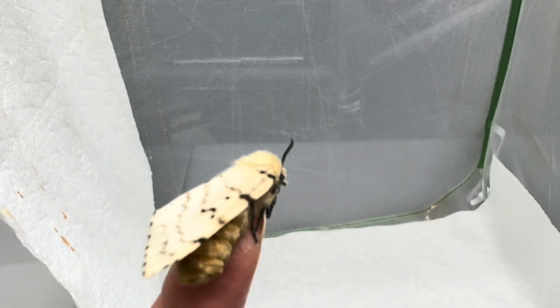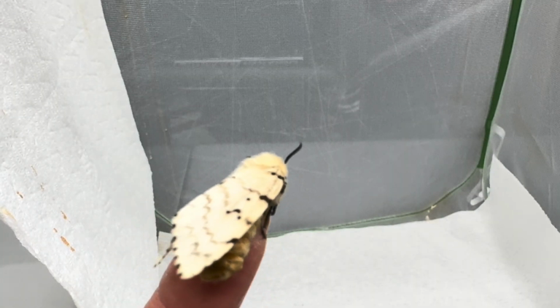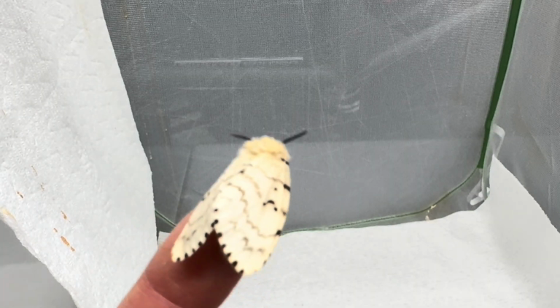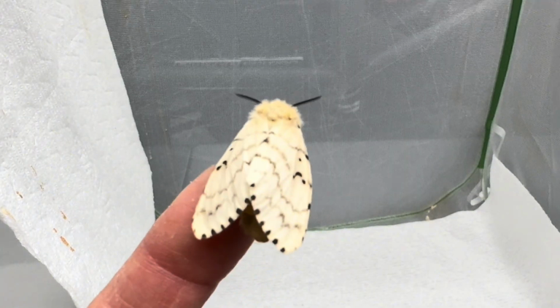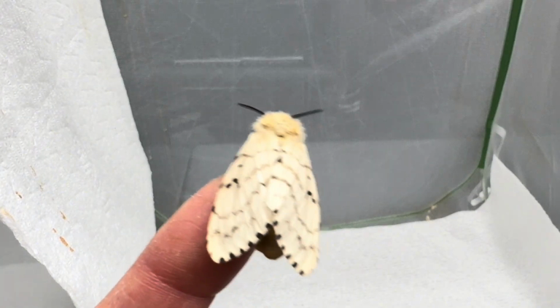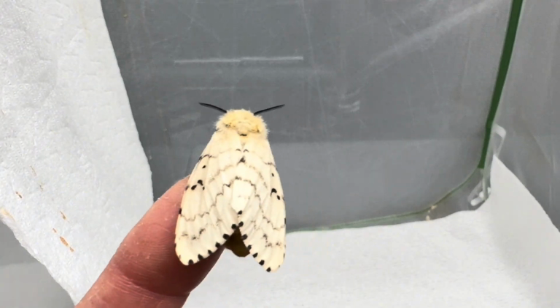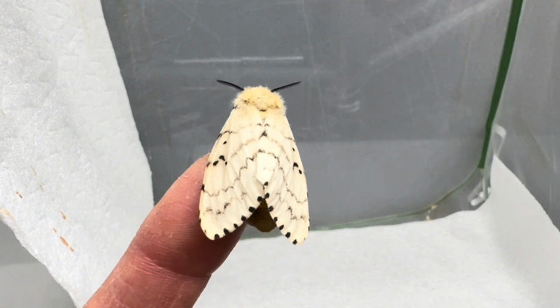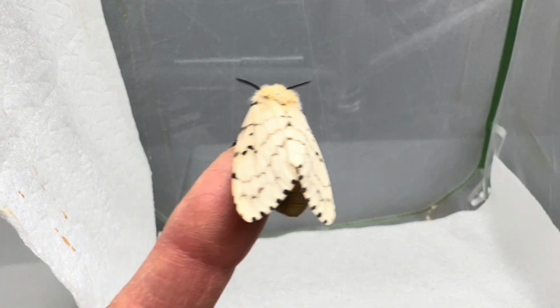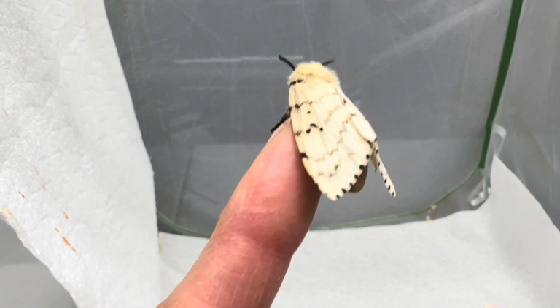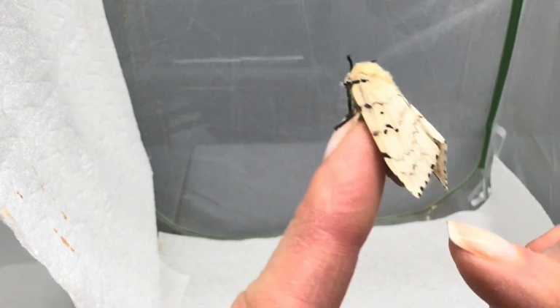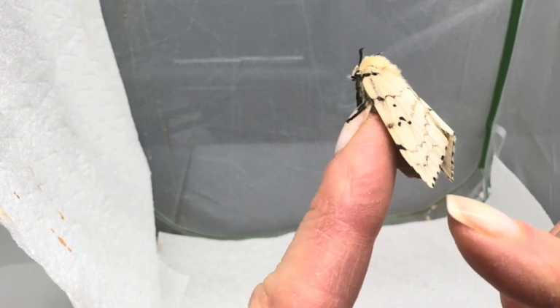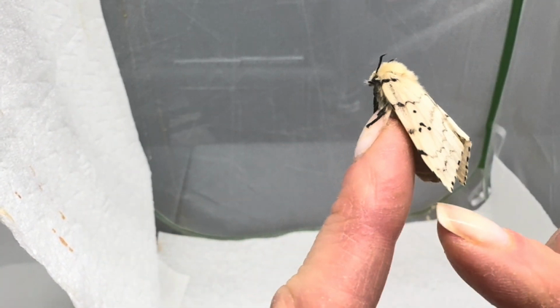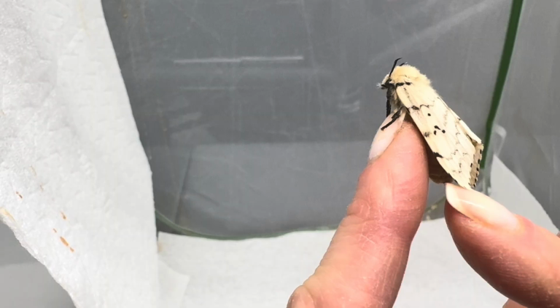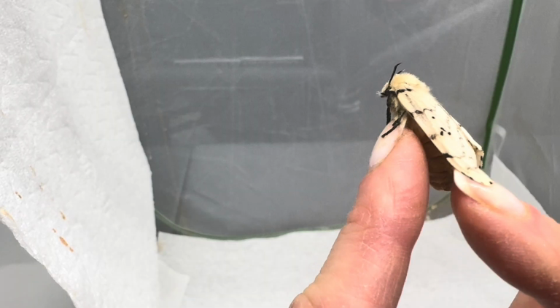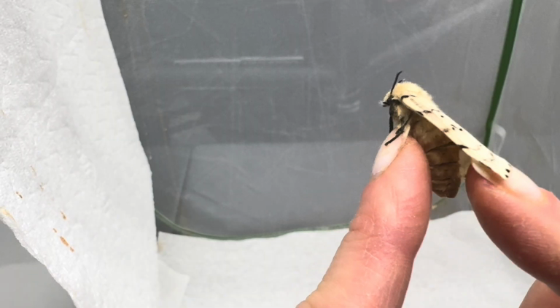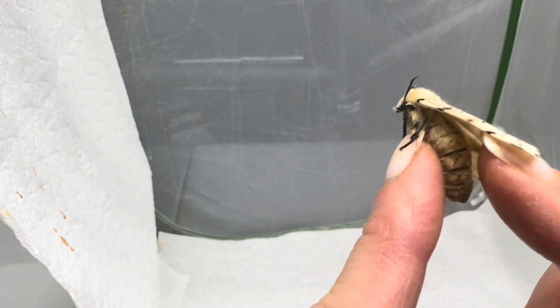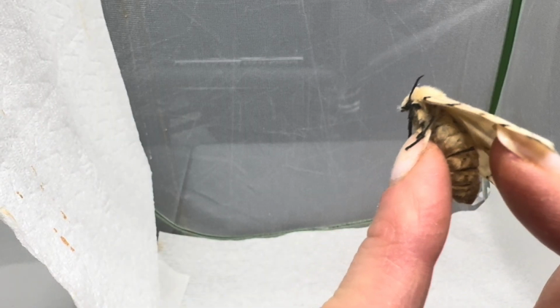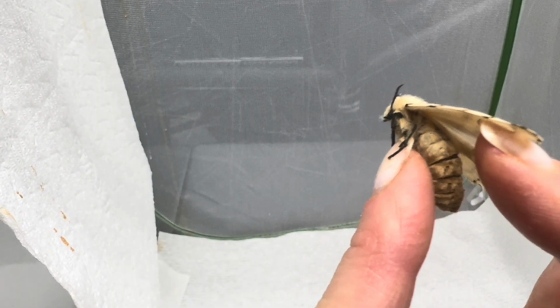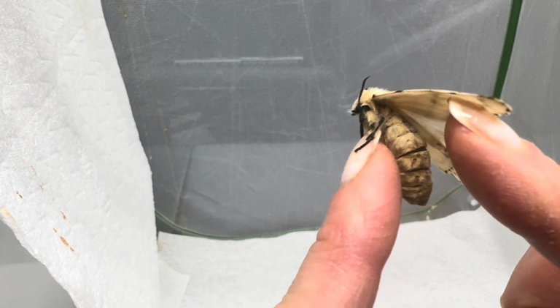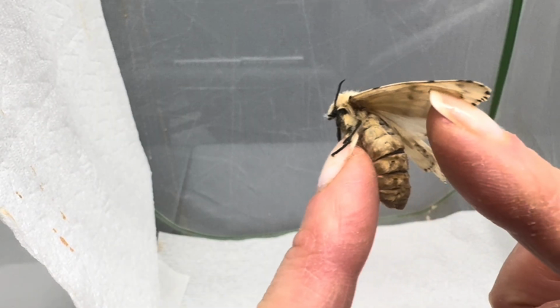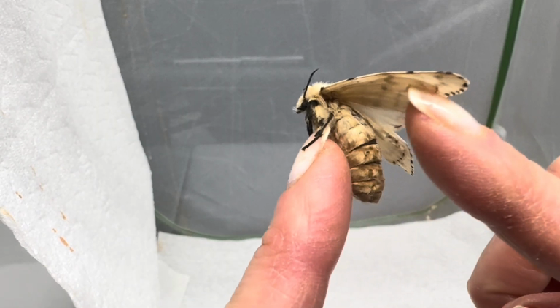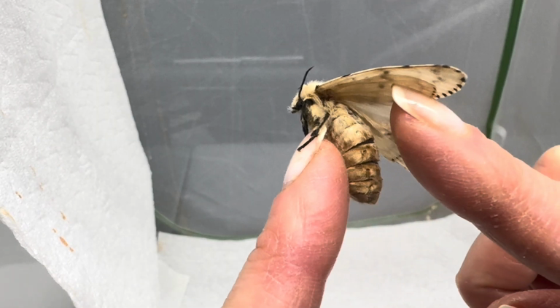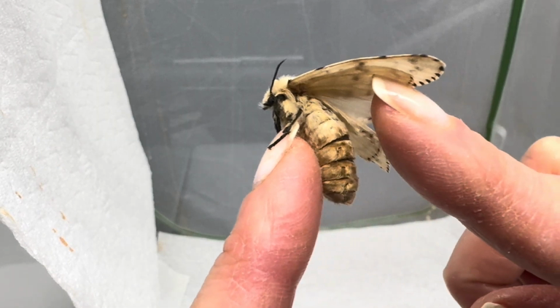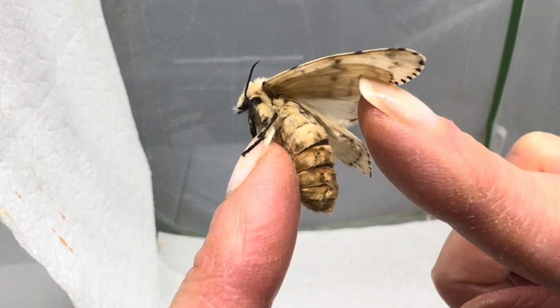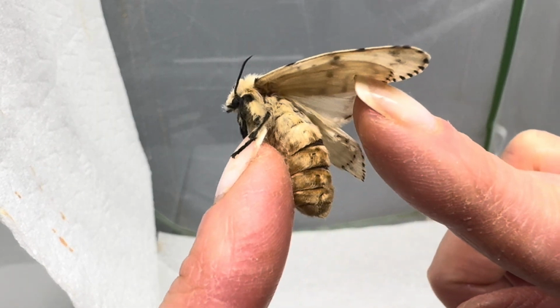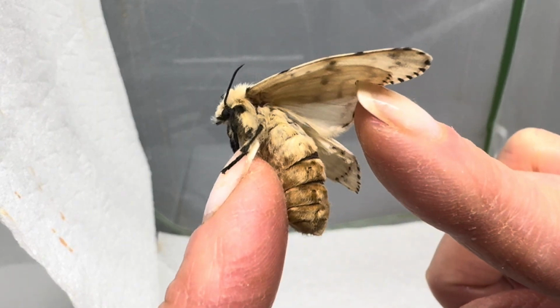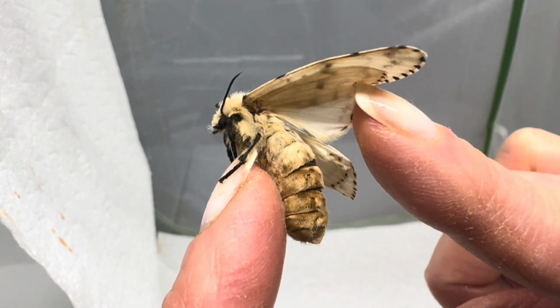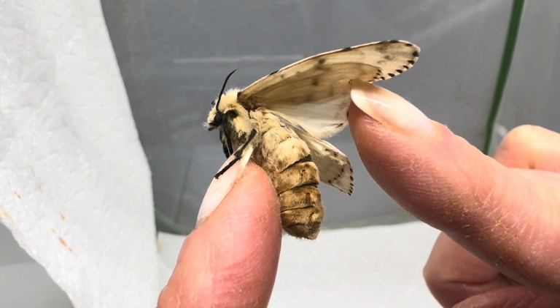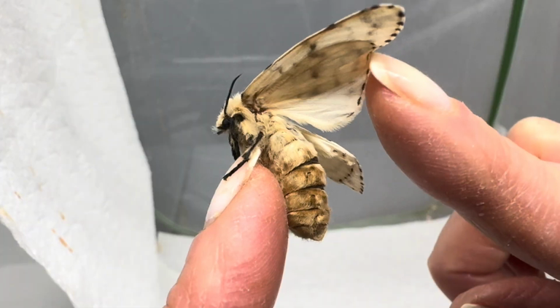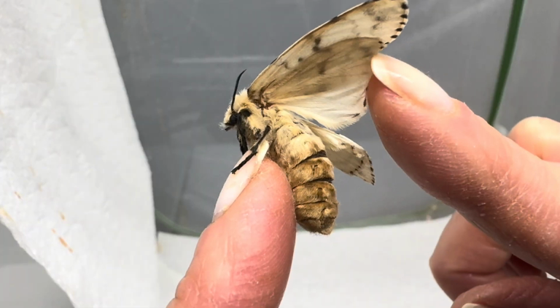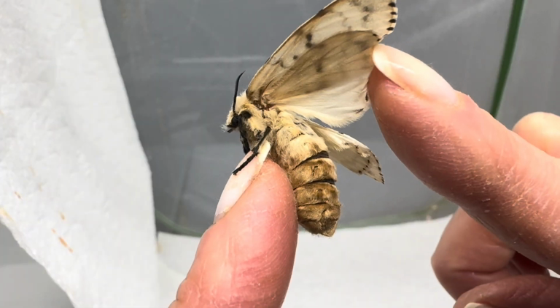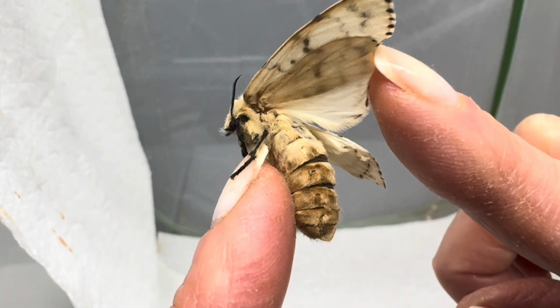This gentleman was cultivating about a million larvae in his house, and some adults escaped. The rest is history.